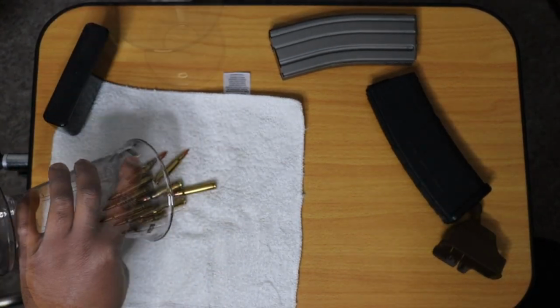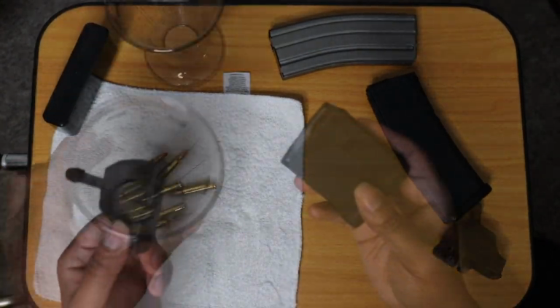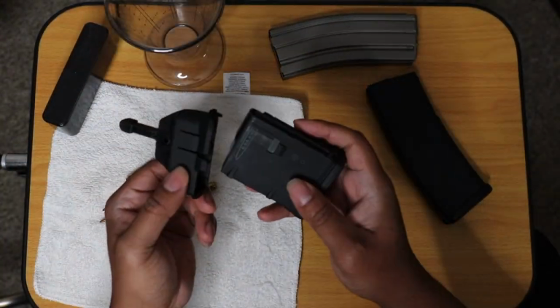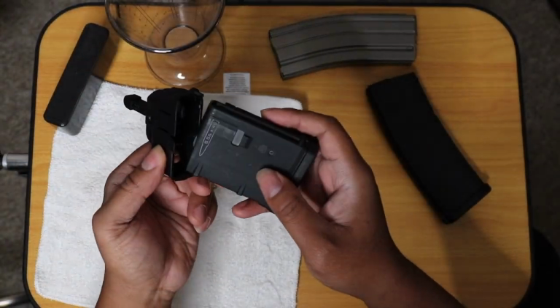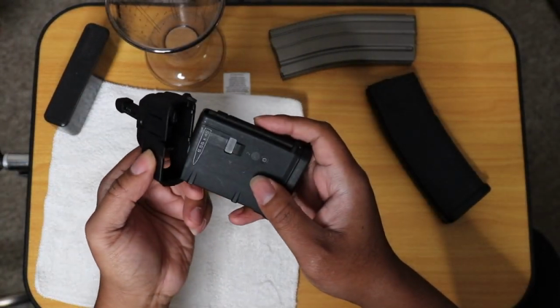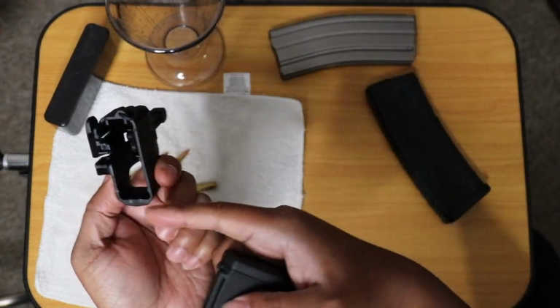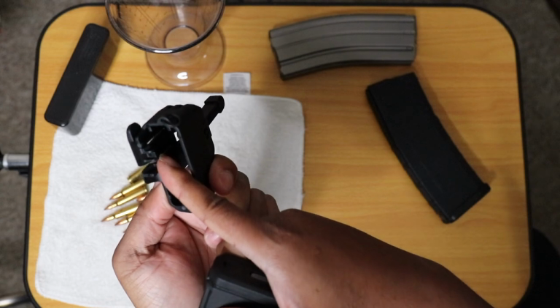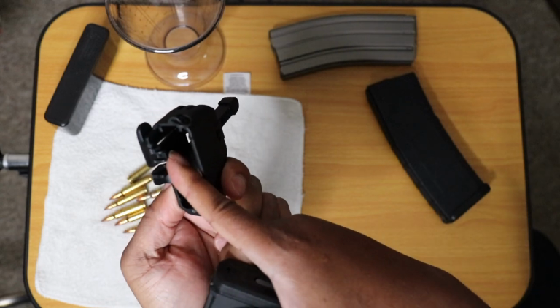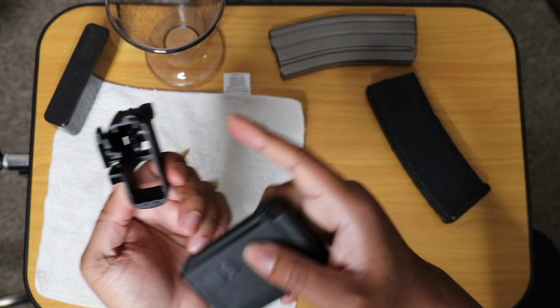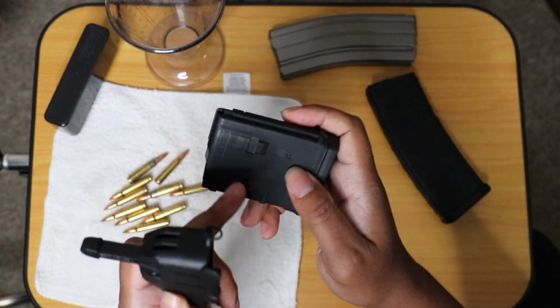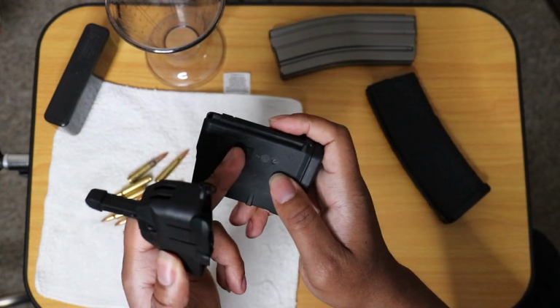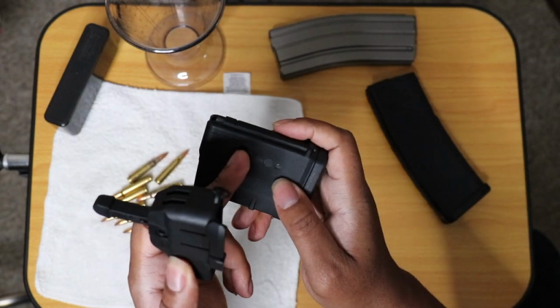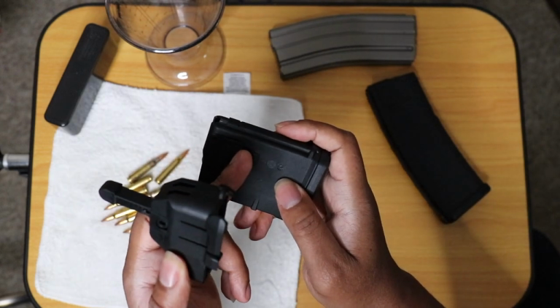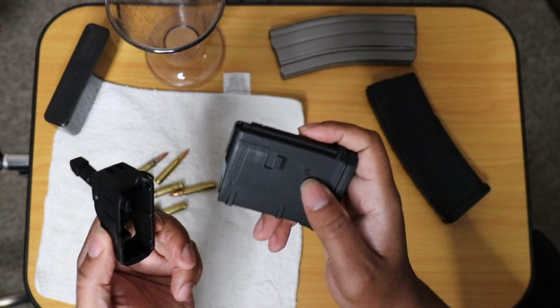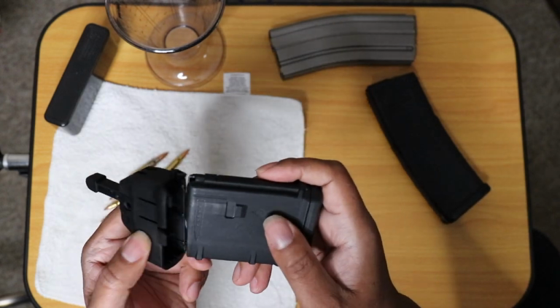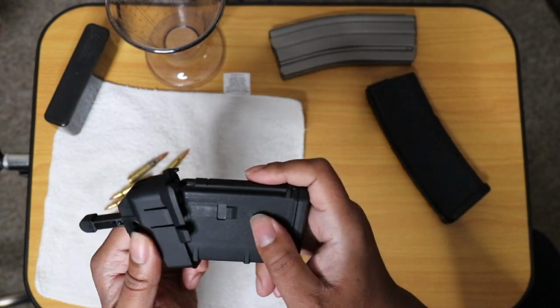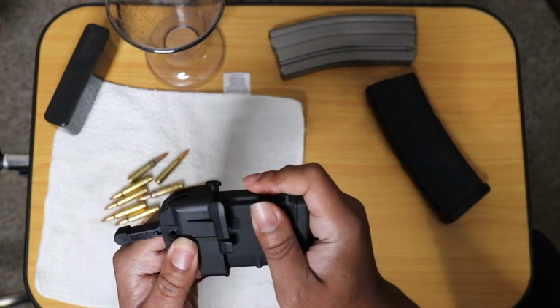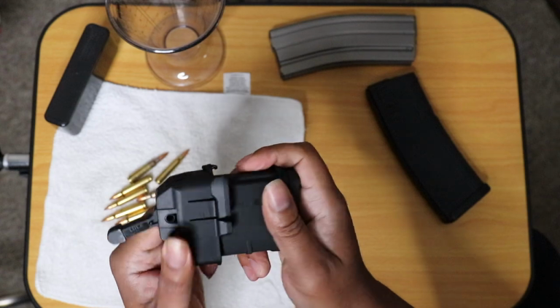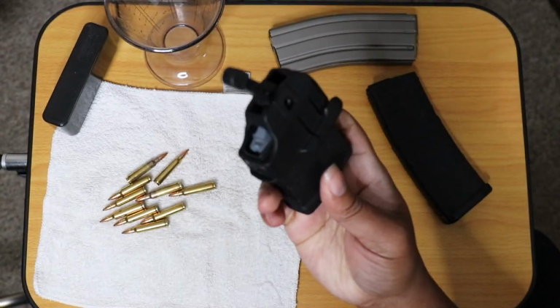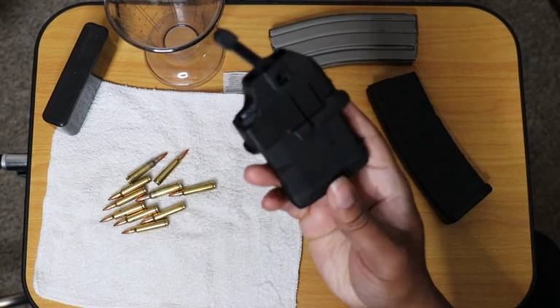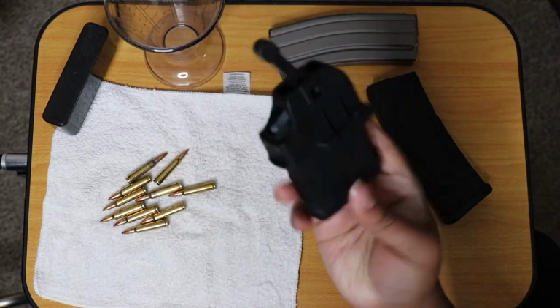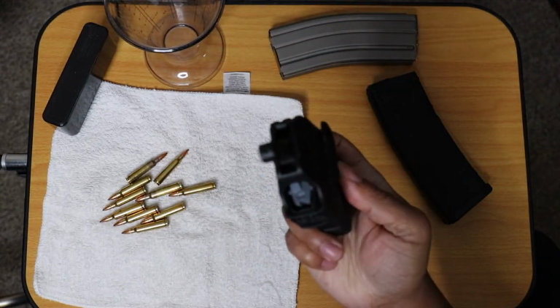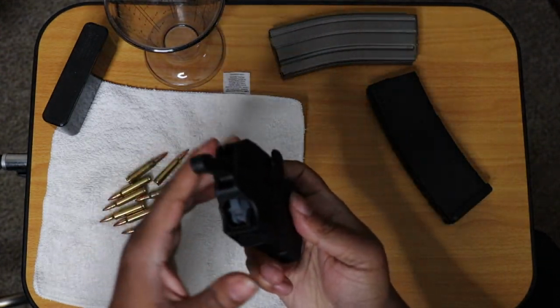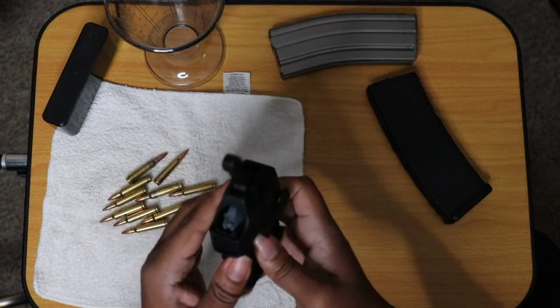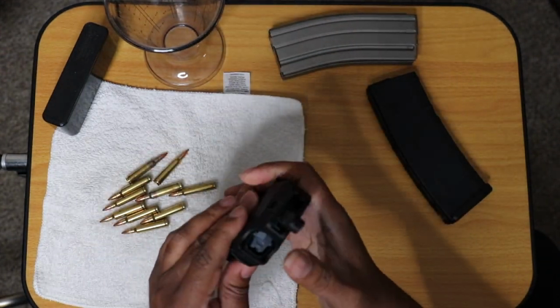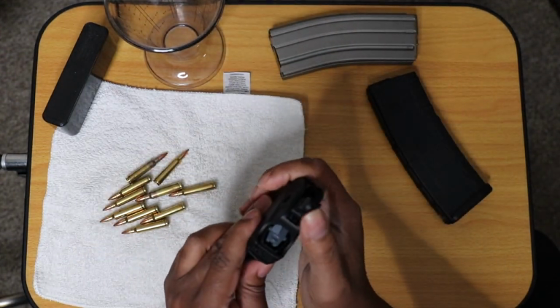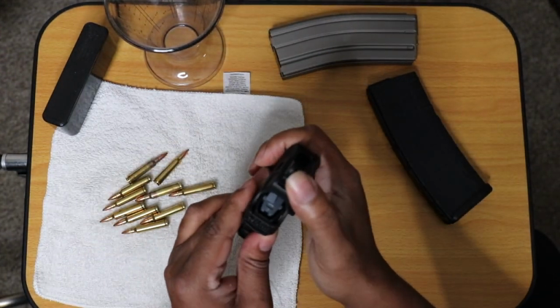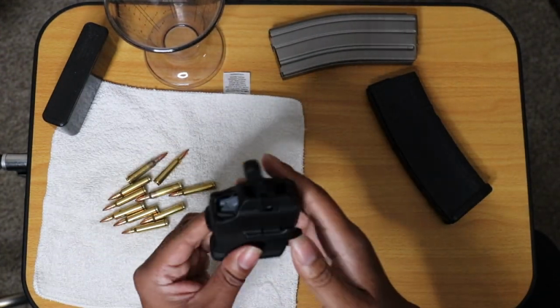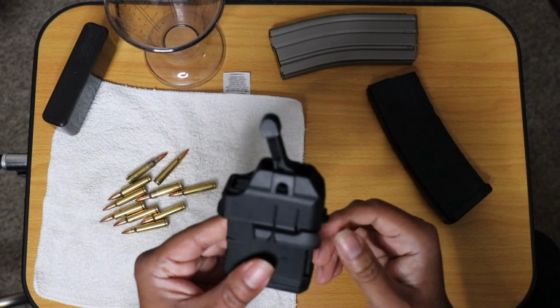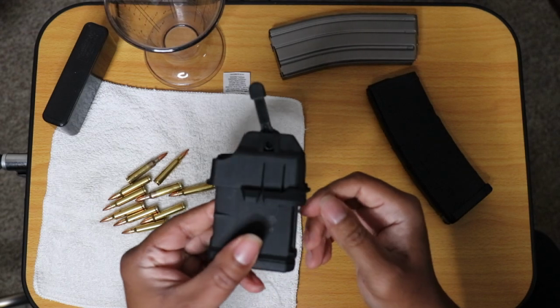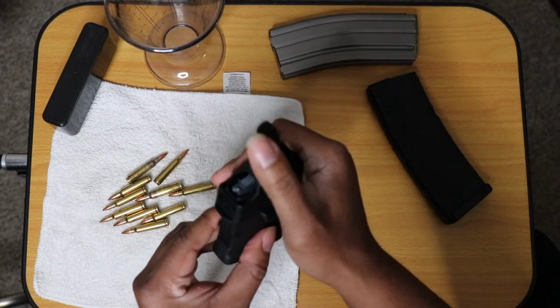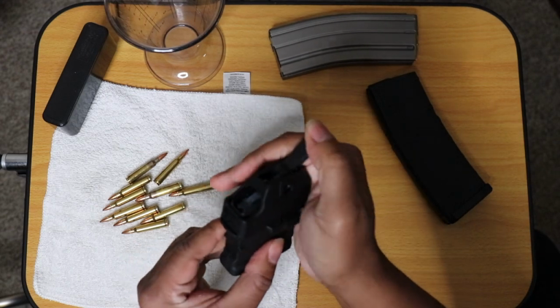So here we go, let's hook it up. You take this notch here and it just mates with the notch in the magazine, just like that.